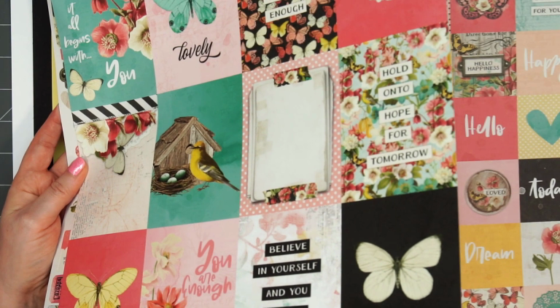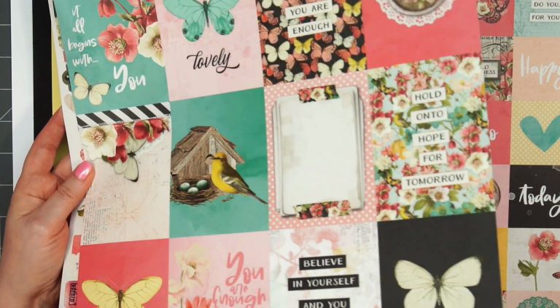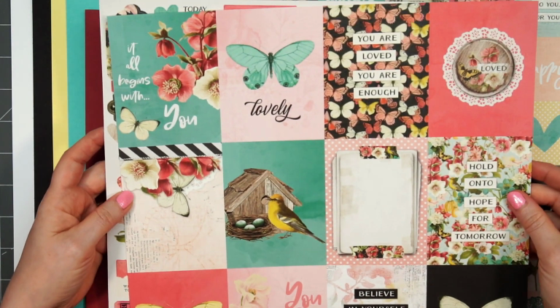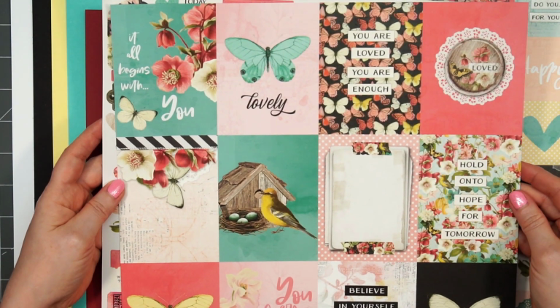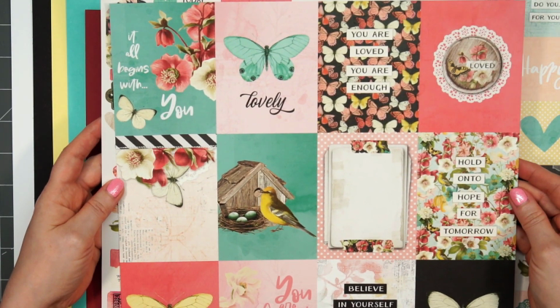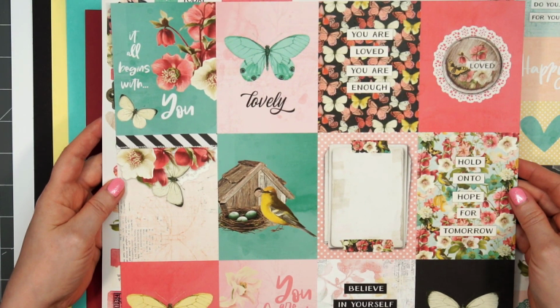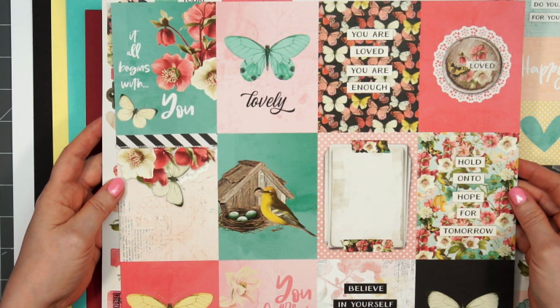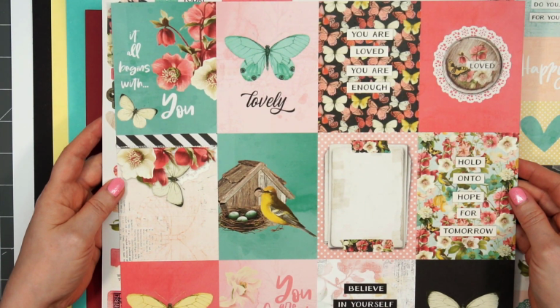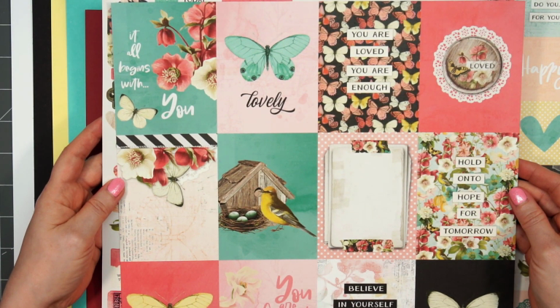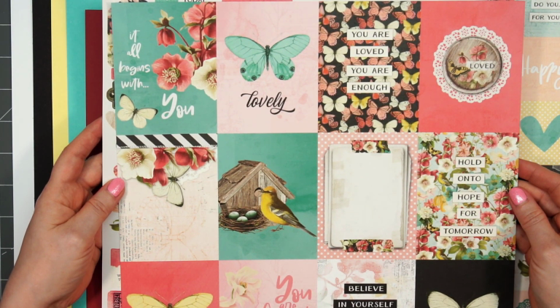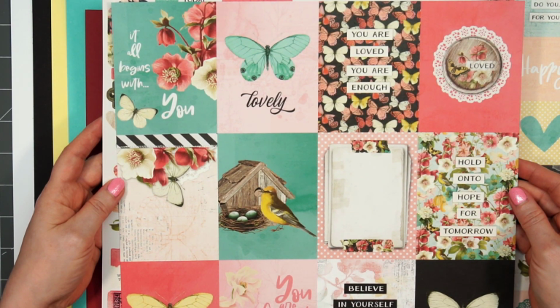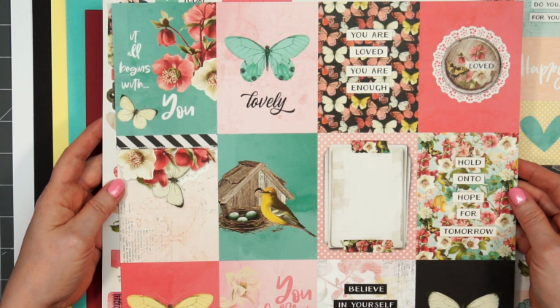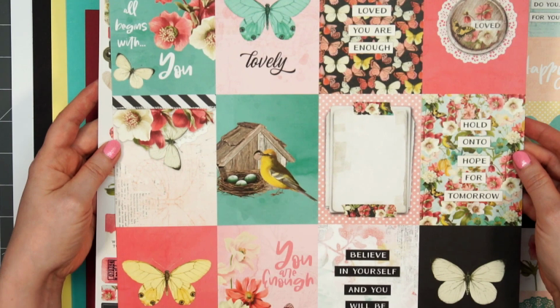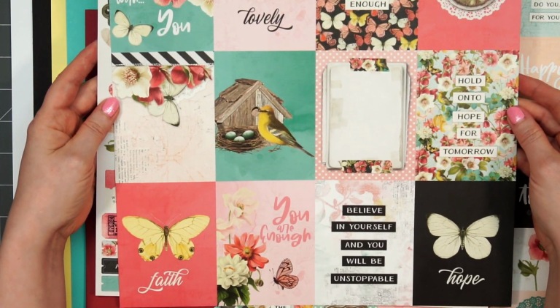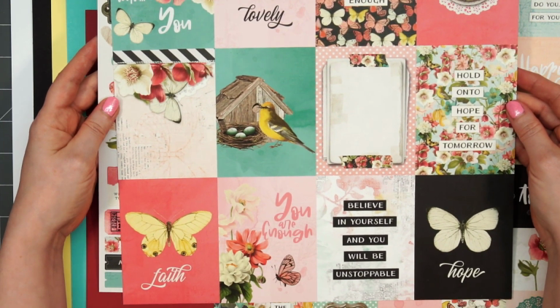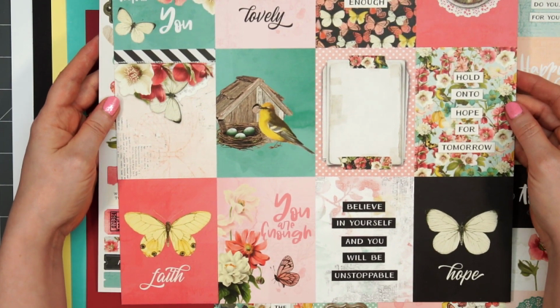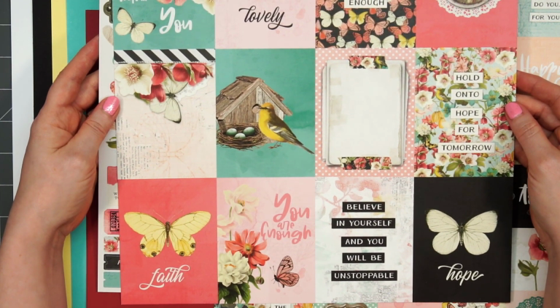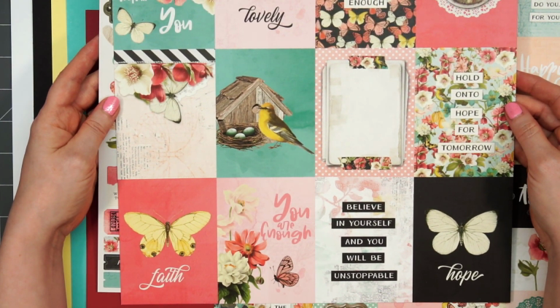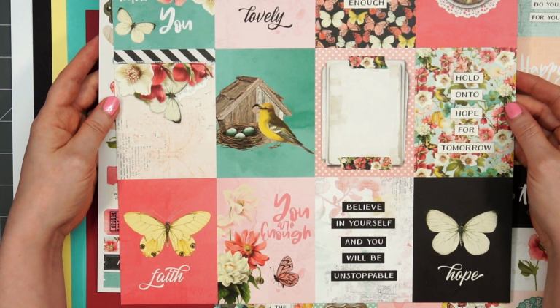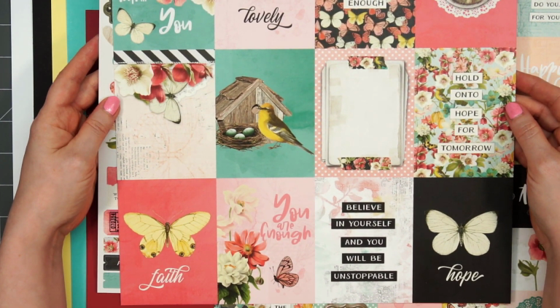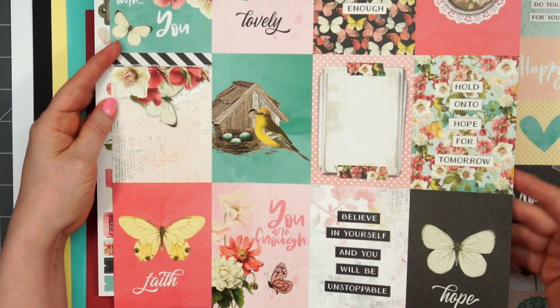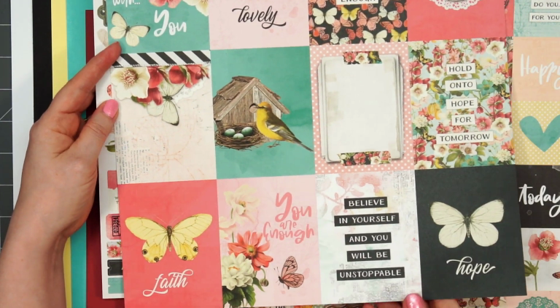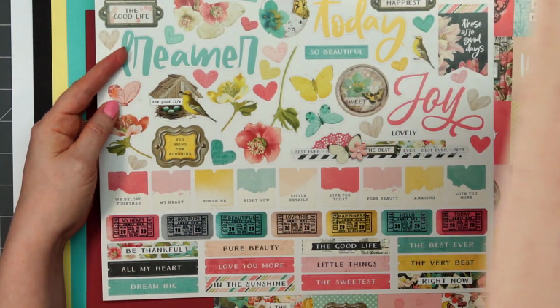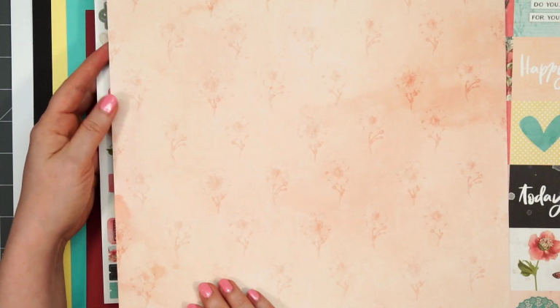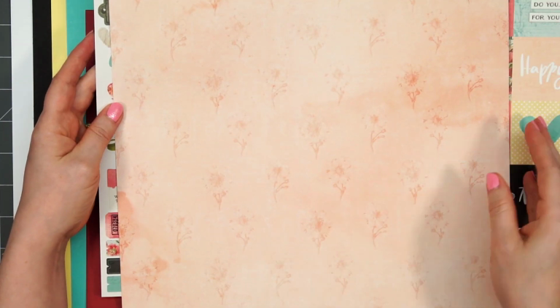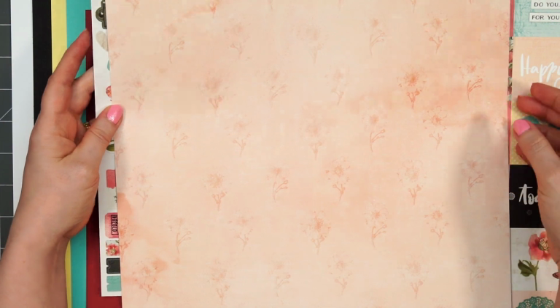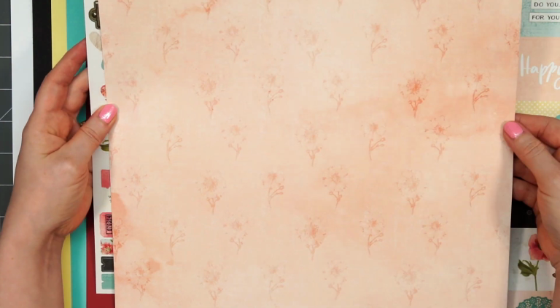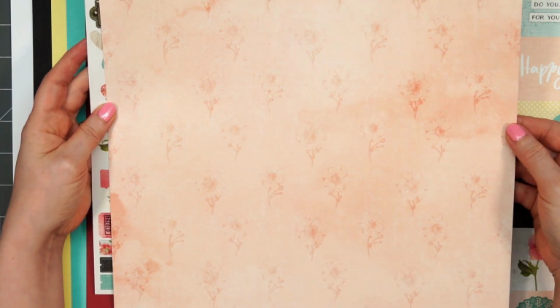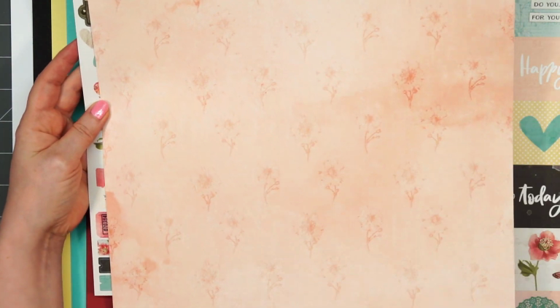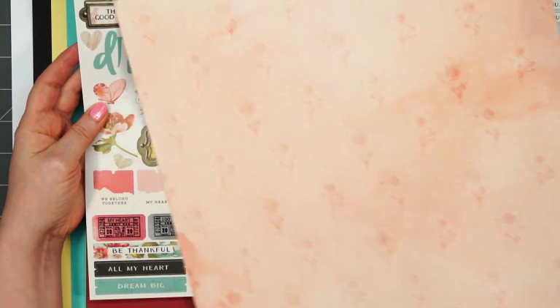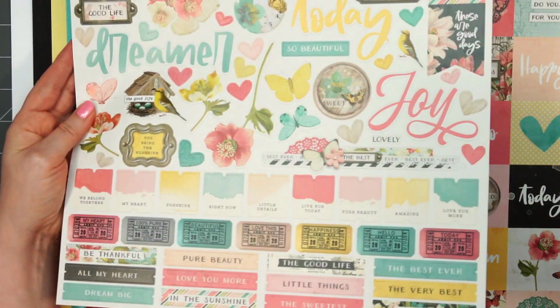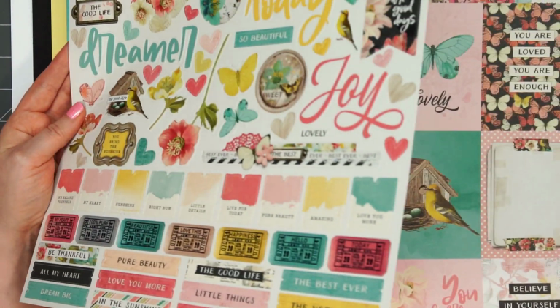Next are the 3 by 4 inch cut-aparts with more sentiments and icons. There's one with a little journaling card, and then the opposite side has a lovely tone-on-tone design with a little floral in the background.